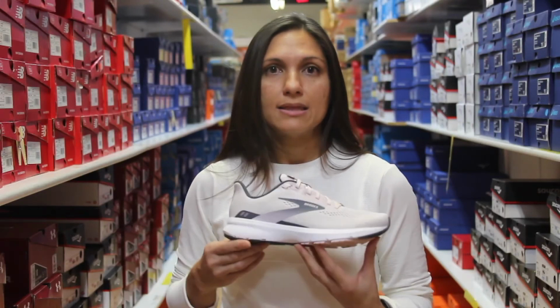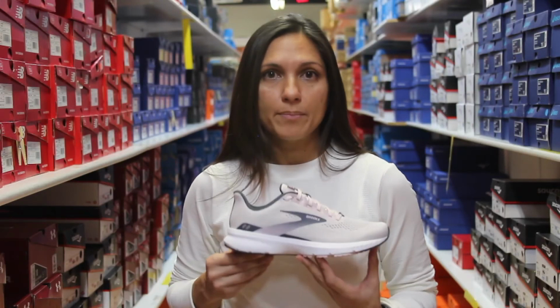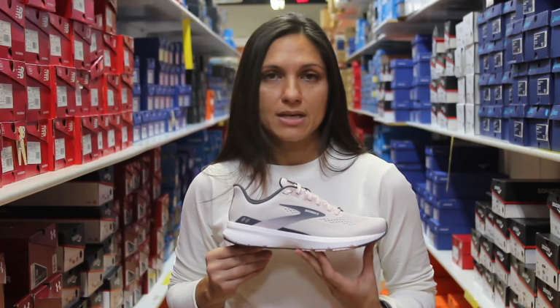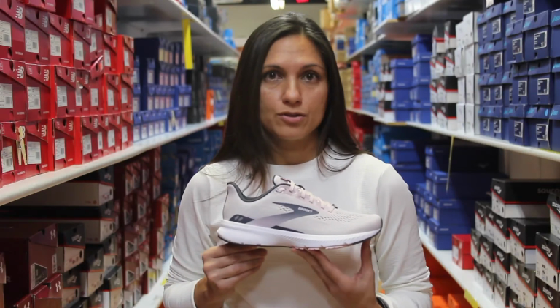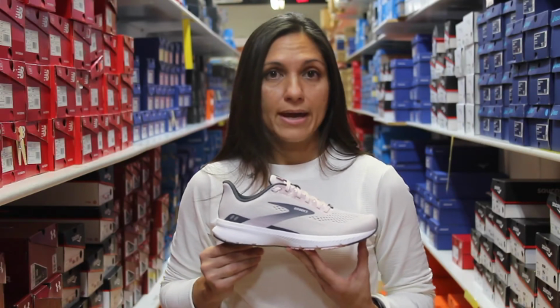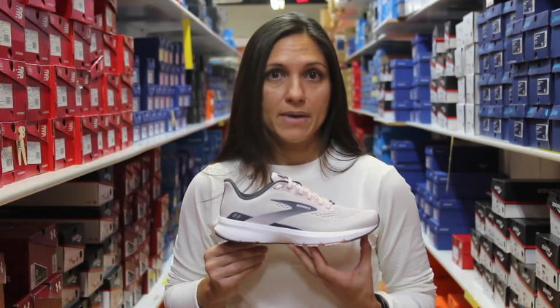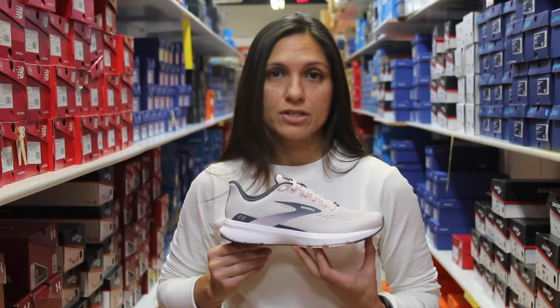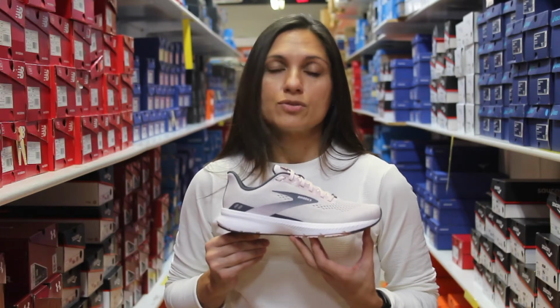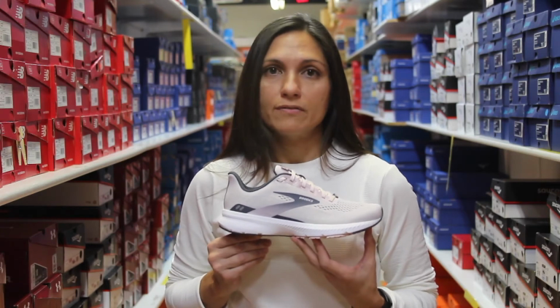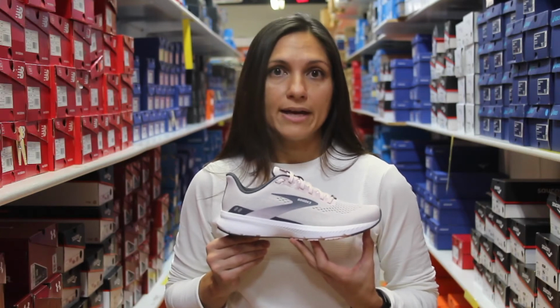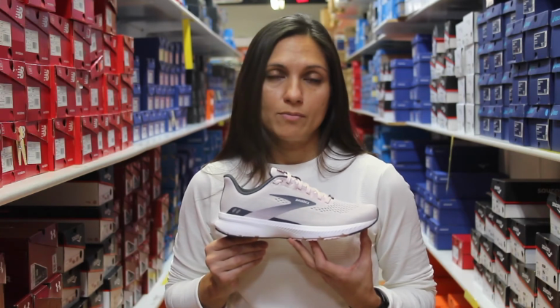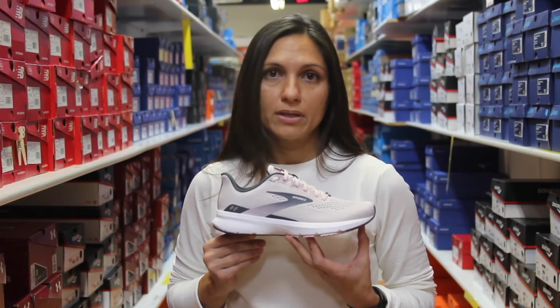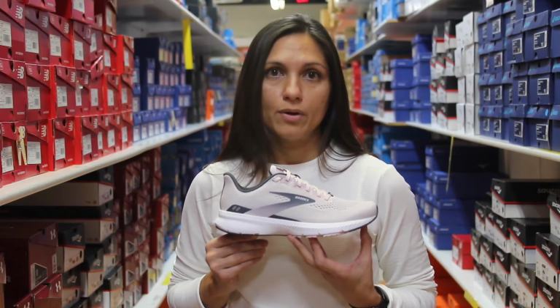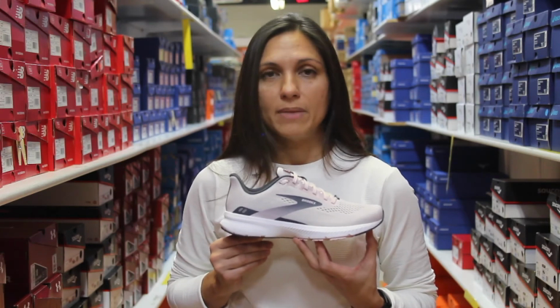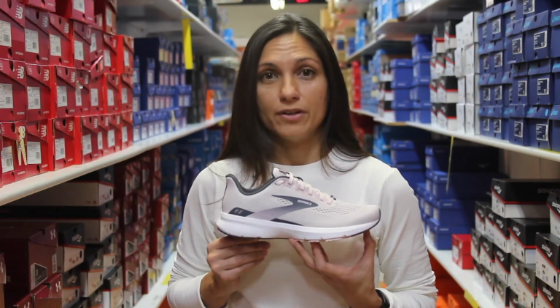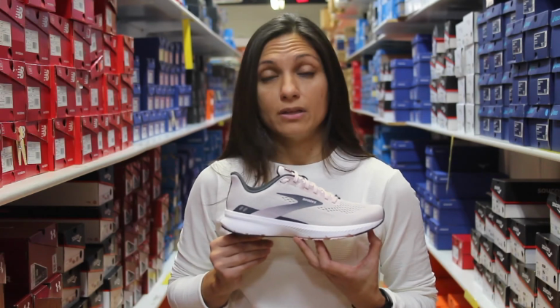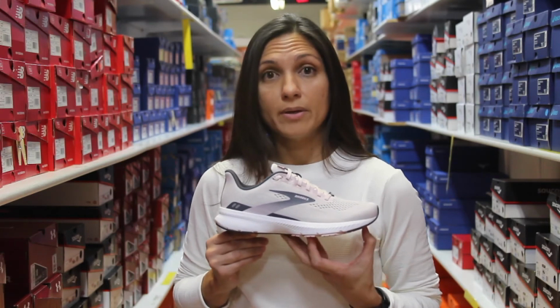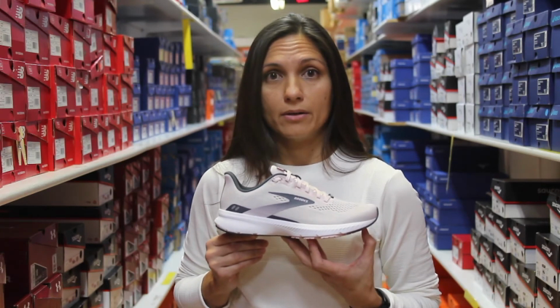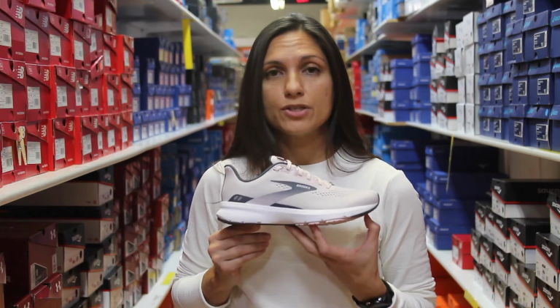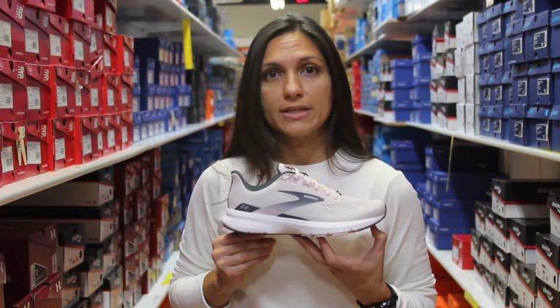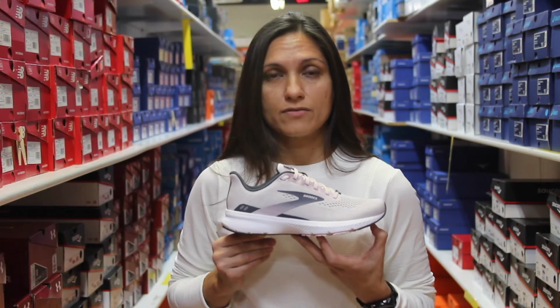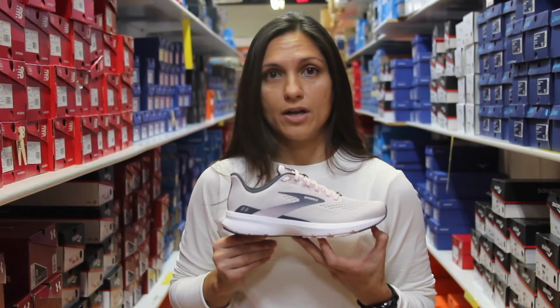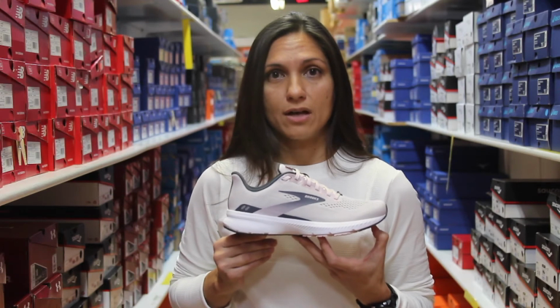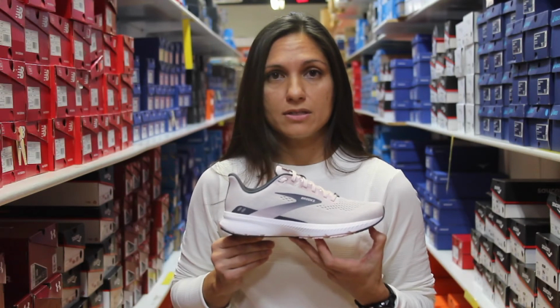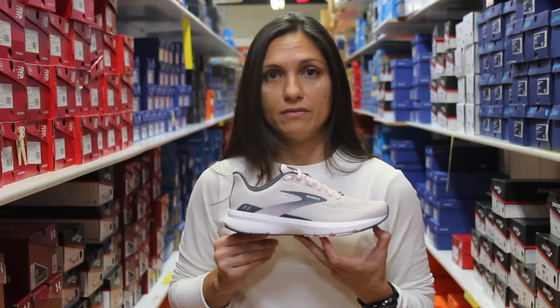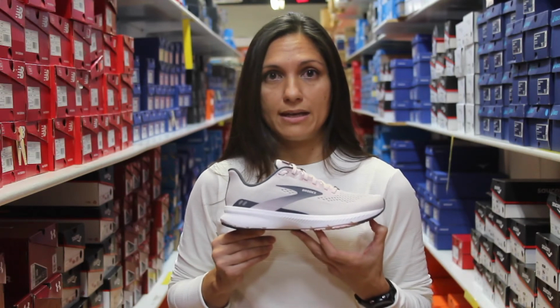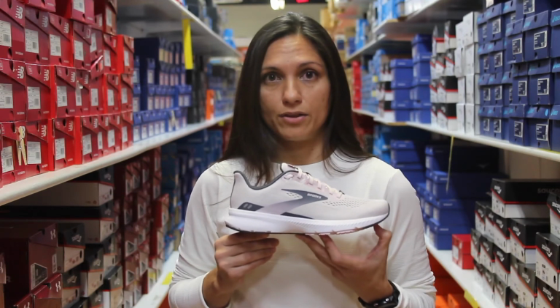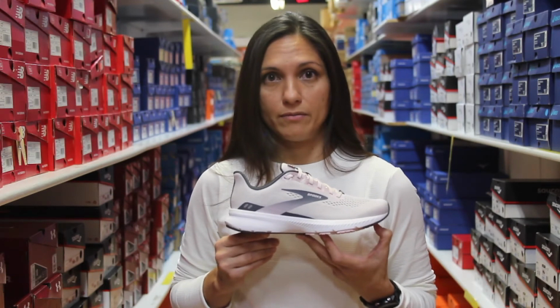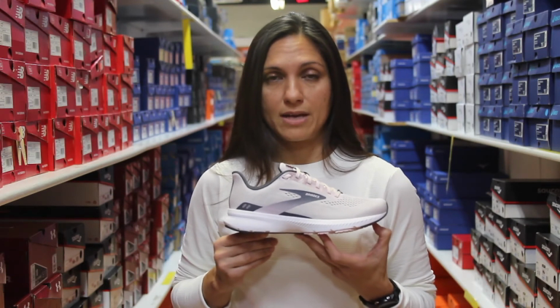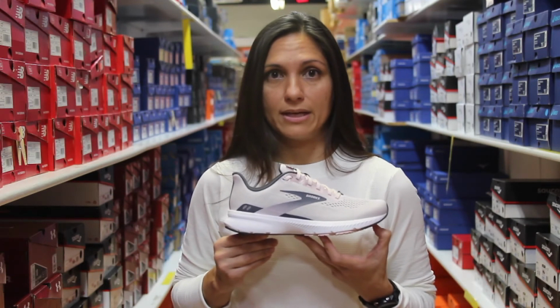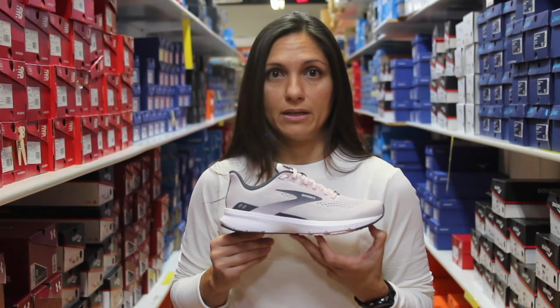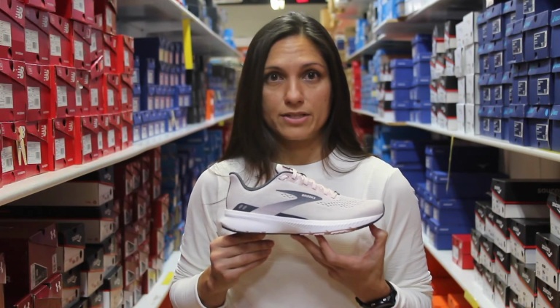The upper was updated to air mesh, so it's going to feel lighter and more breathable and maybe fit your foot a little bit better. This shoe retails for $100 and you can find it at all three of our NAPA for Running Company locations.